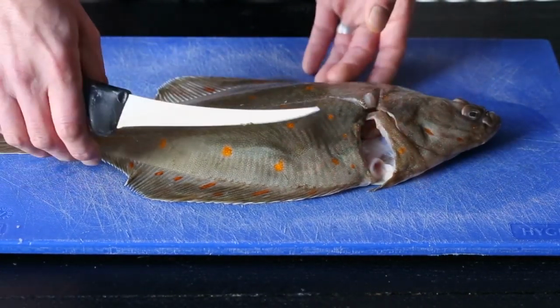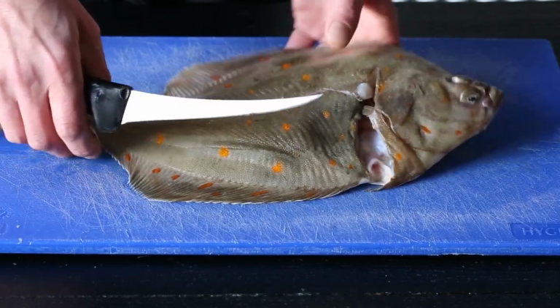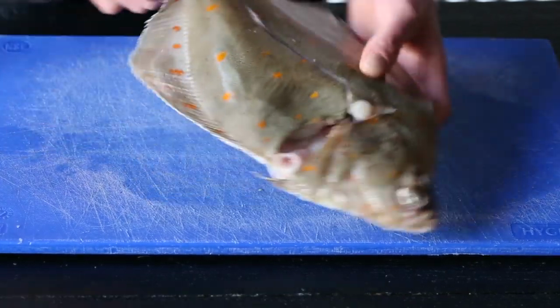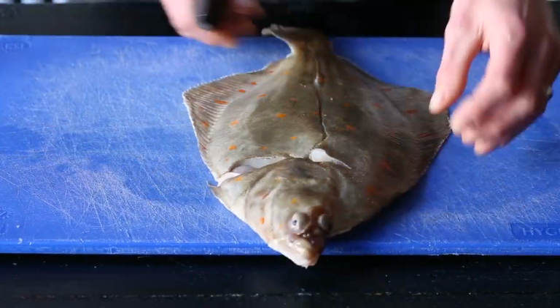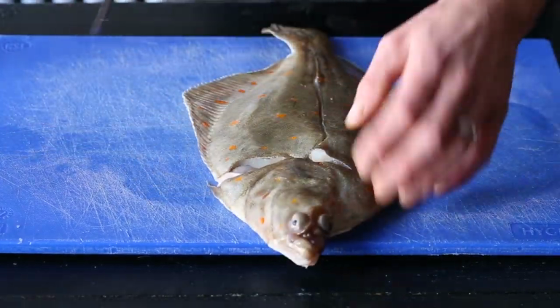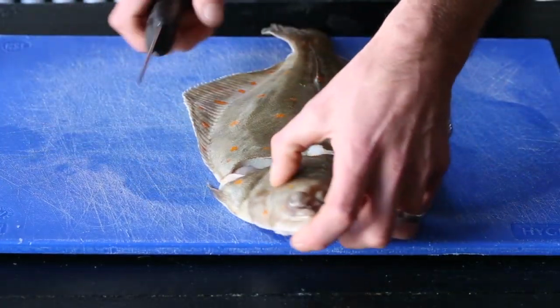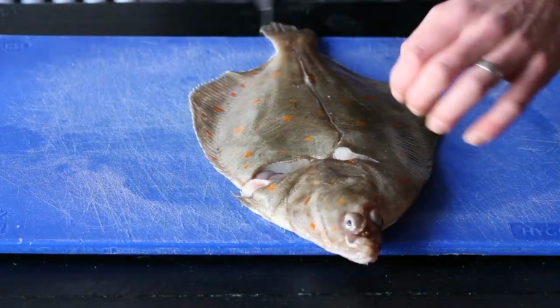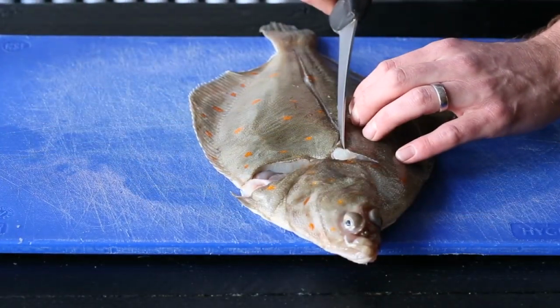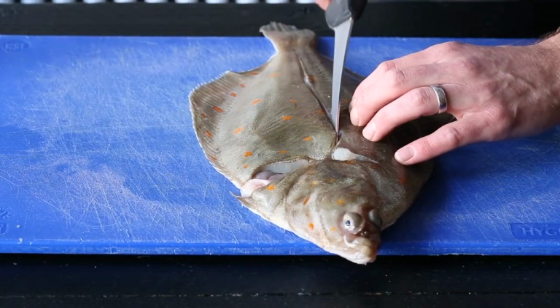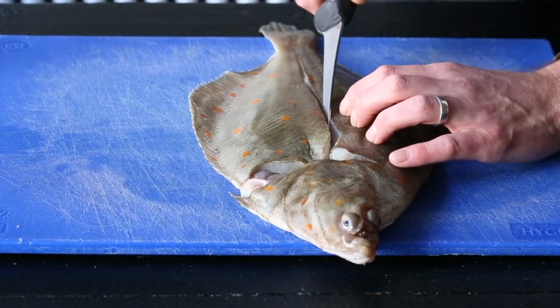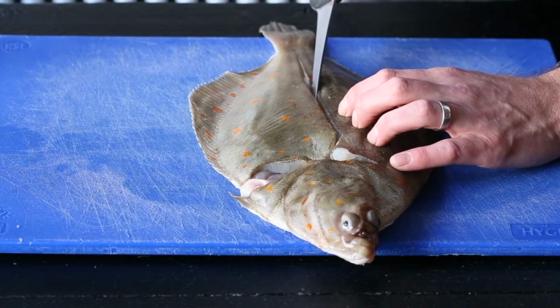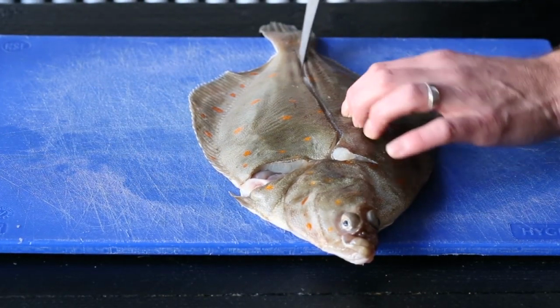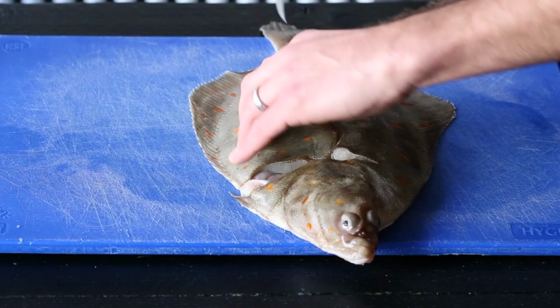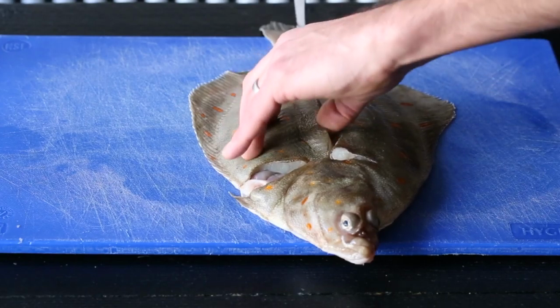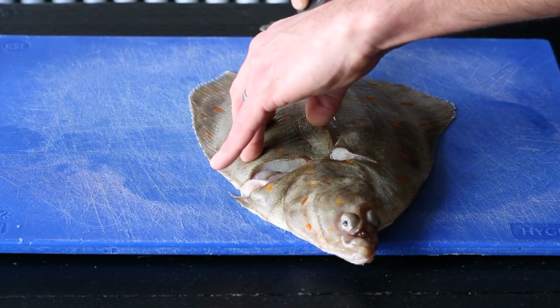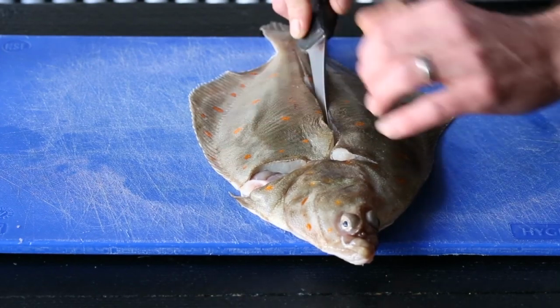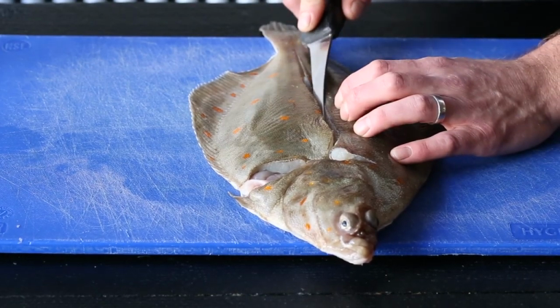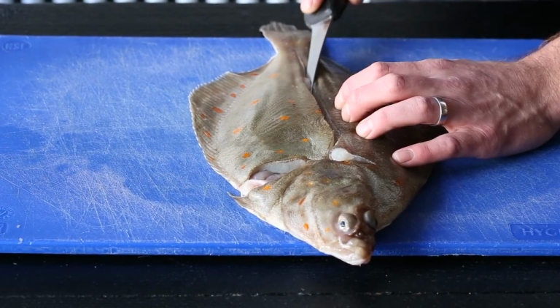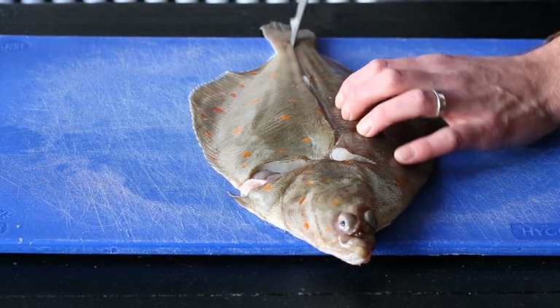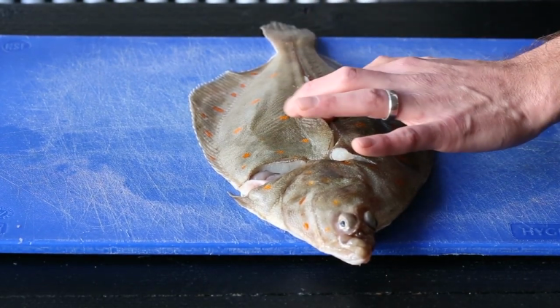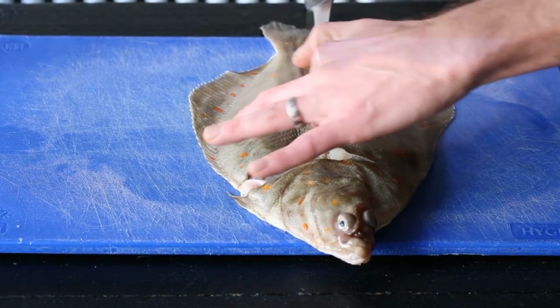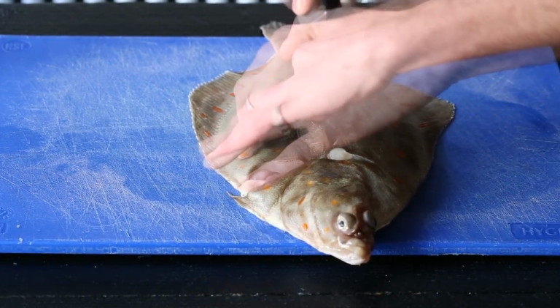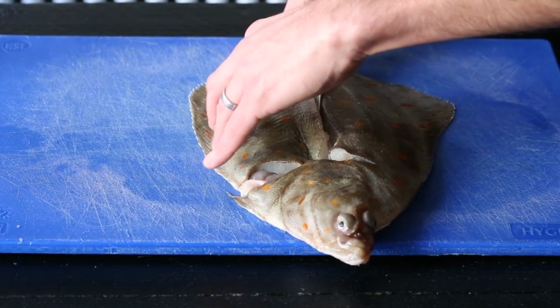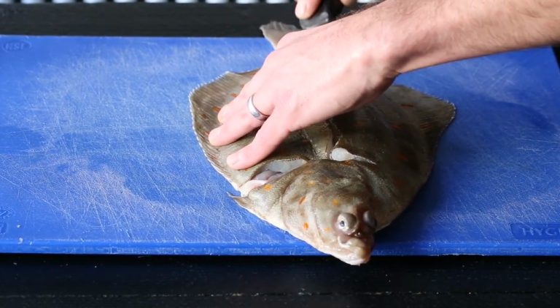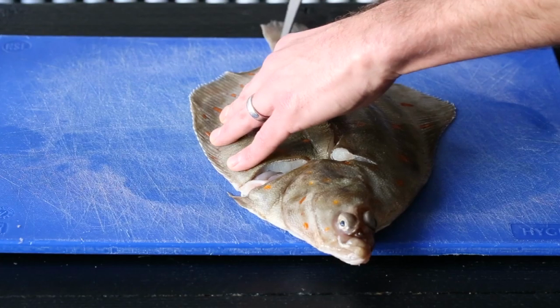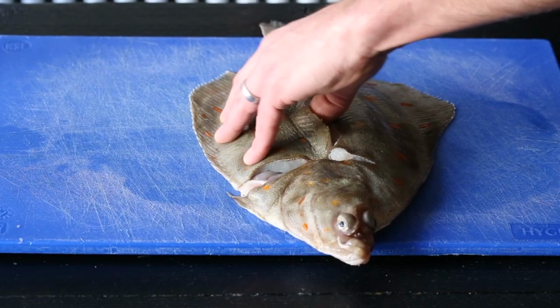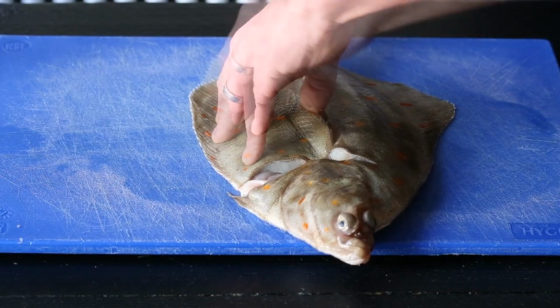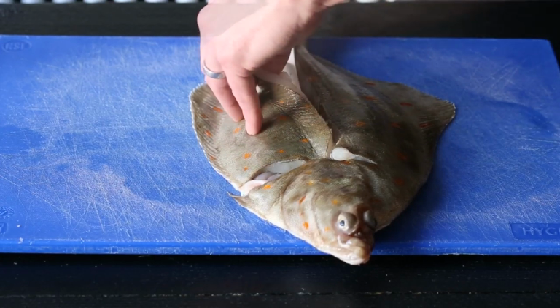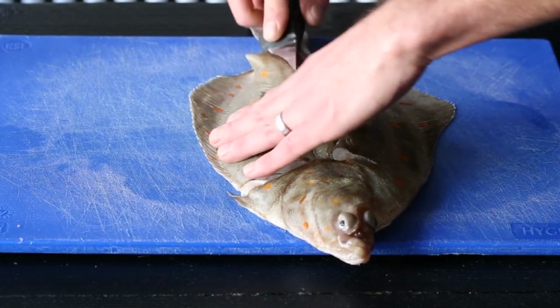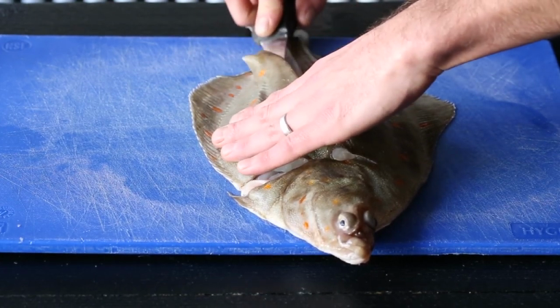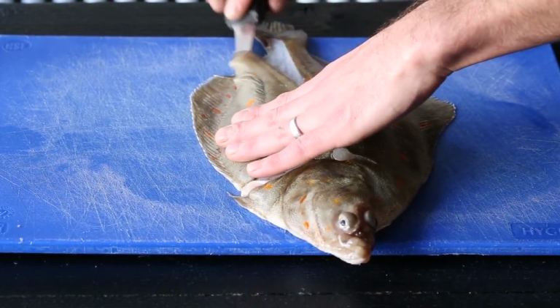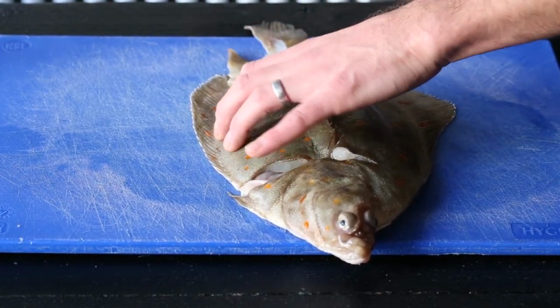I'm going to turn the fish 90 degrees just to slide. There's a big bone that goes through it and you want to follow that down with nice smooth strokes and it should come away nice and cleanly.